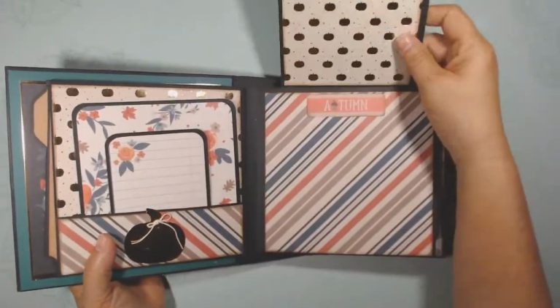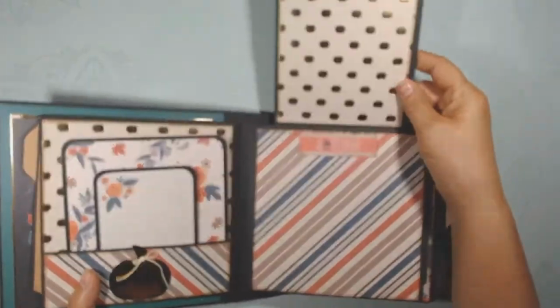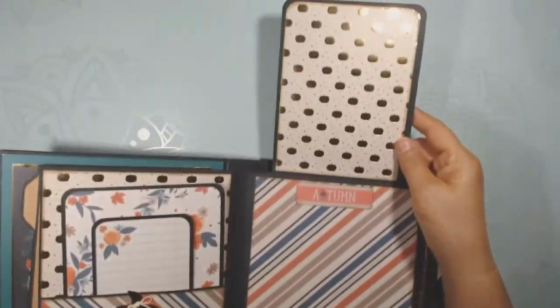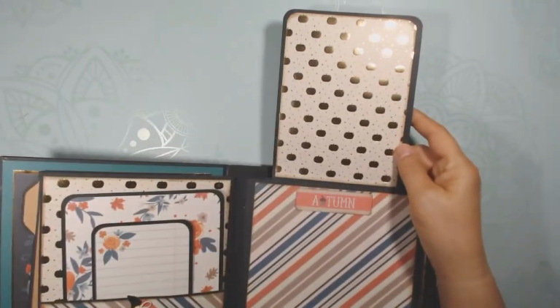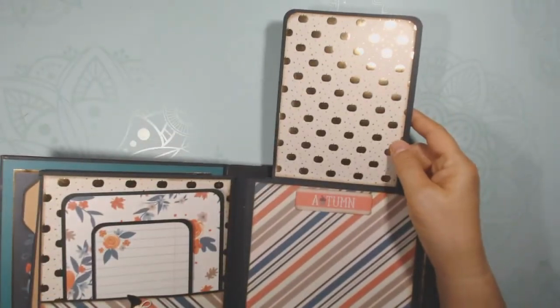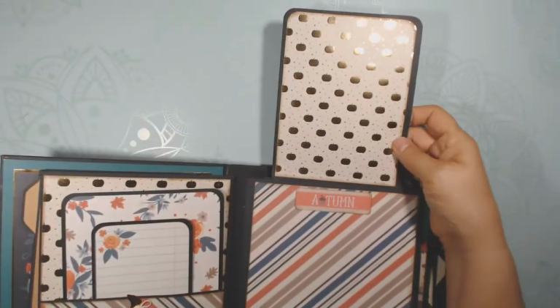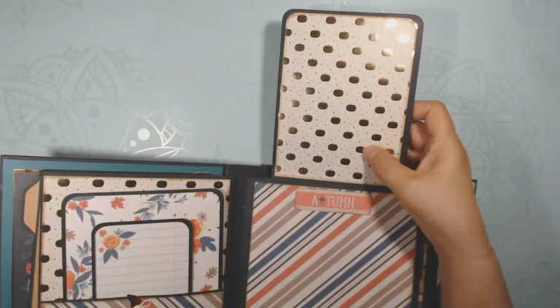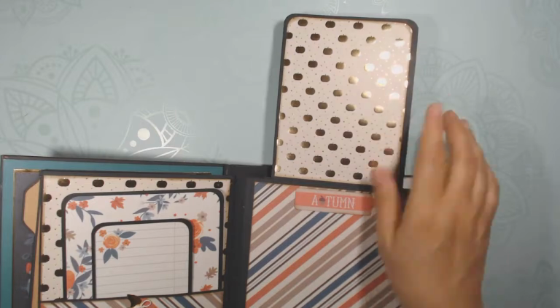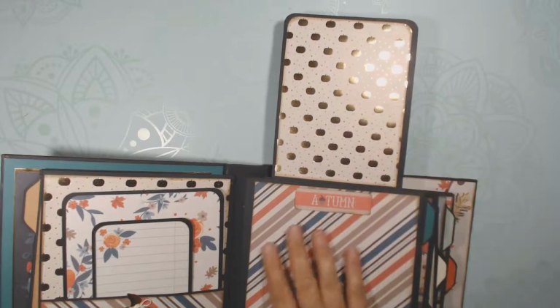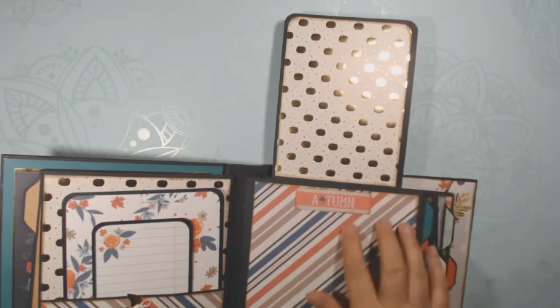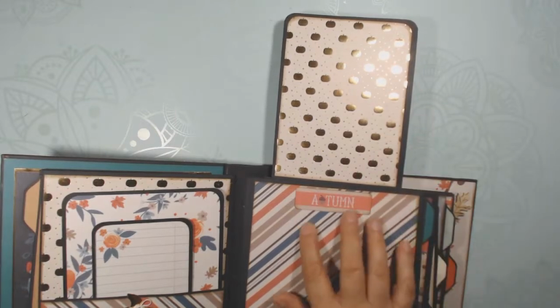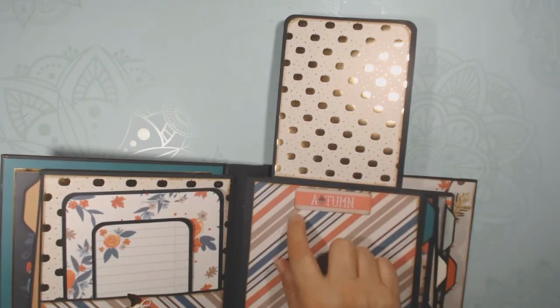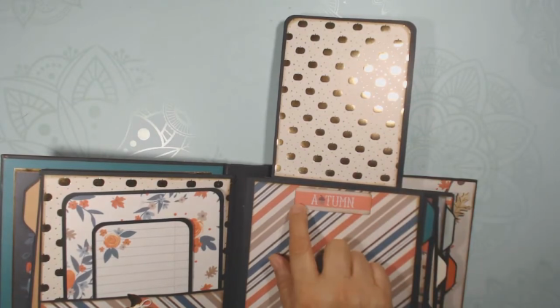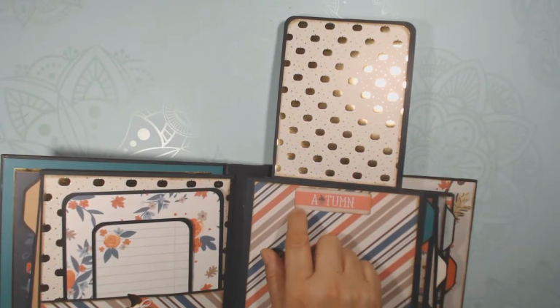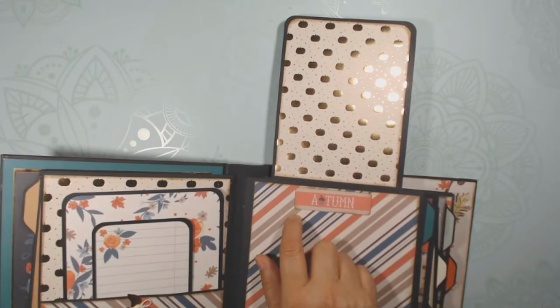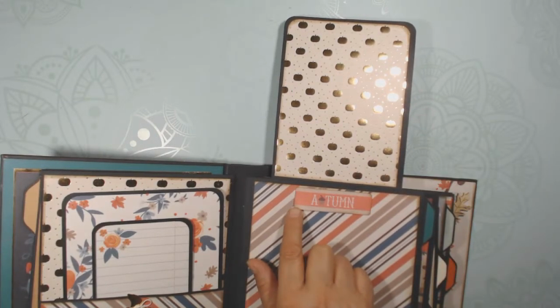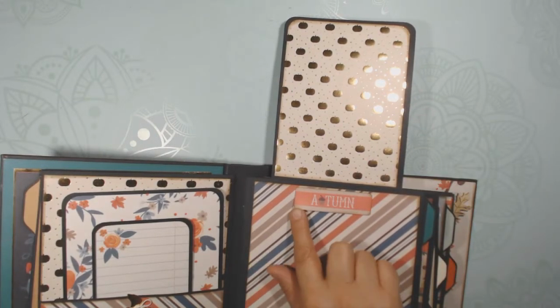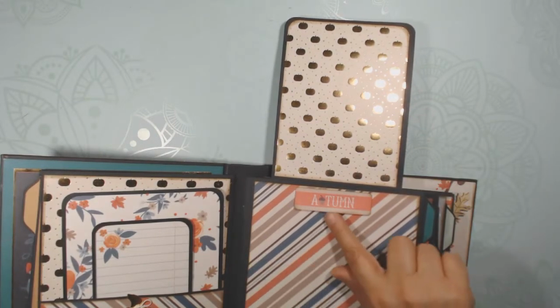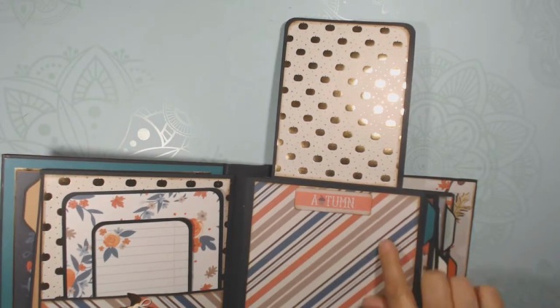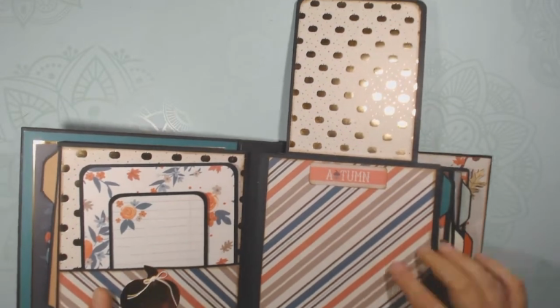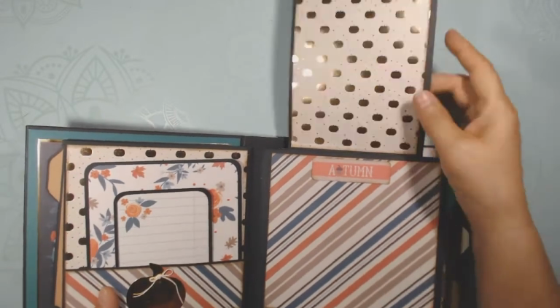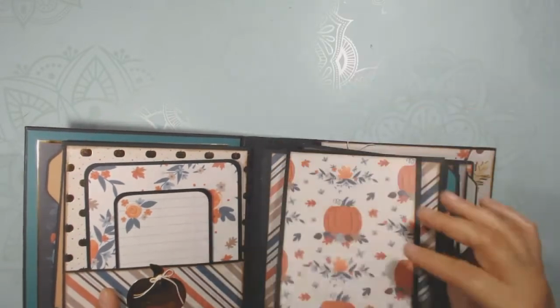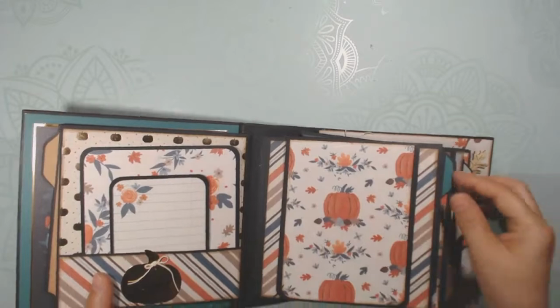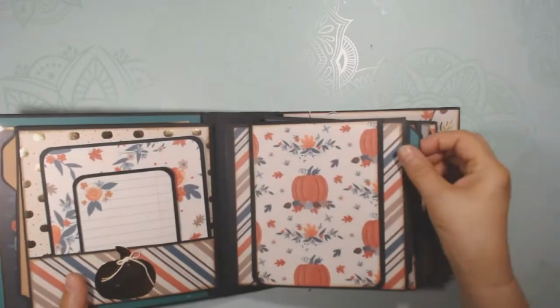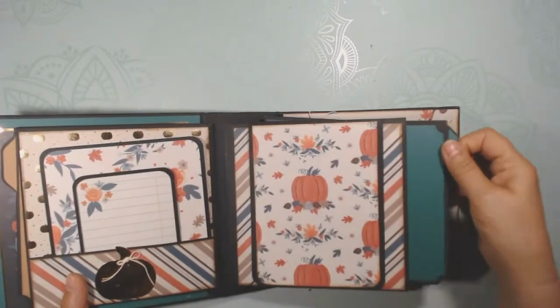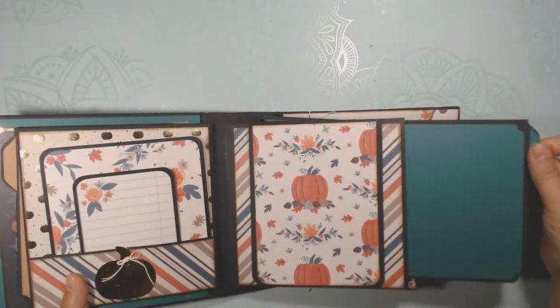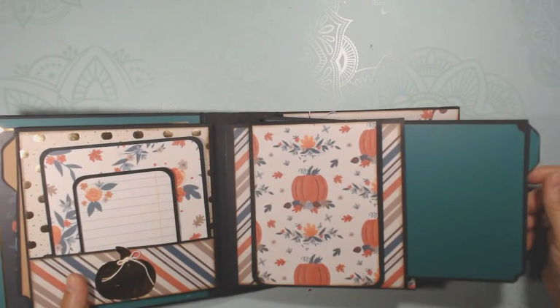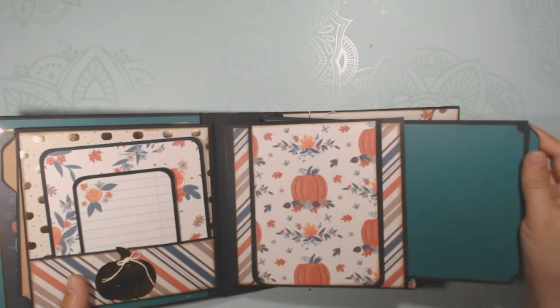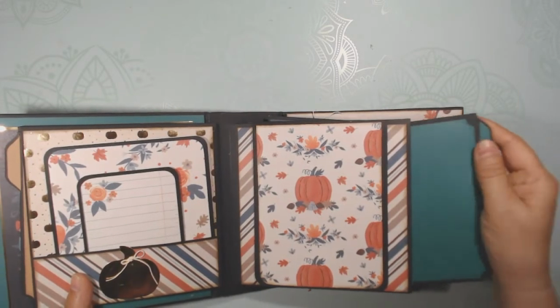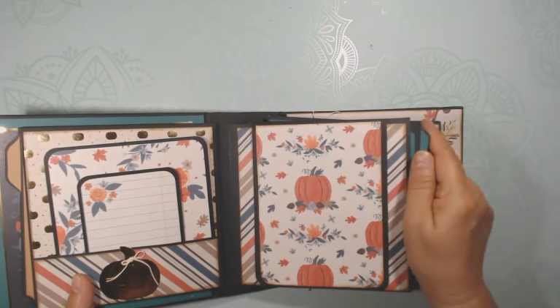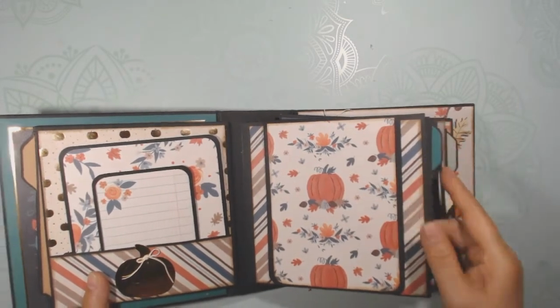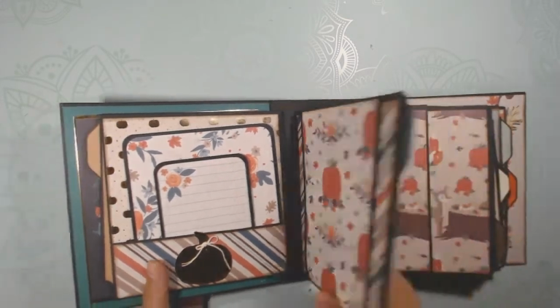This flips up and there's a nice spot for a photo, with room for another photo. This section is open so the photo can sneak in underneath. And once again, there's a photo mat in the pages.